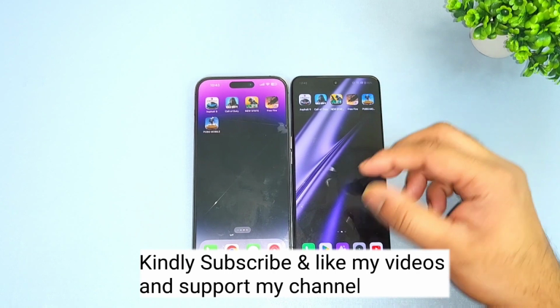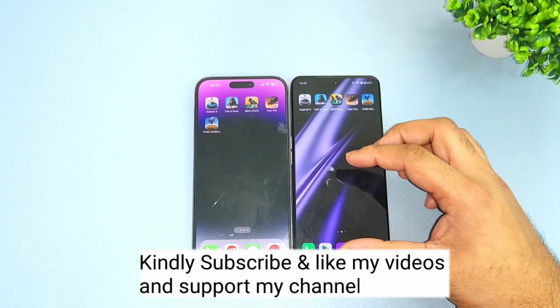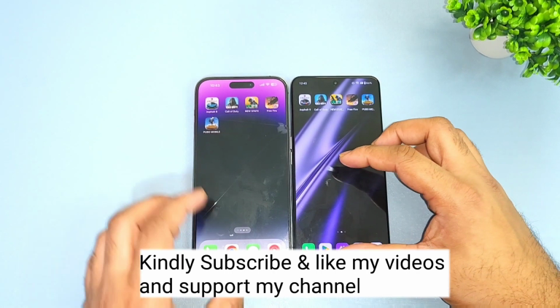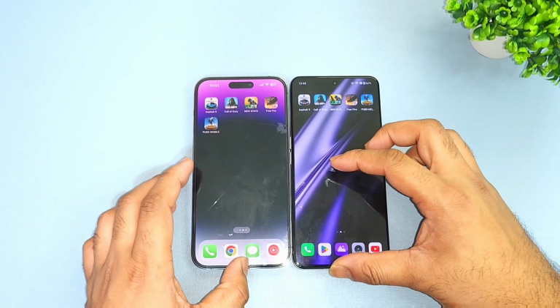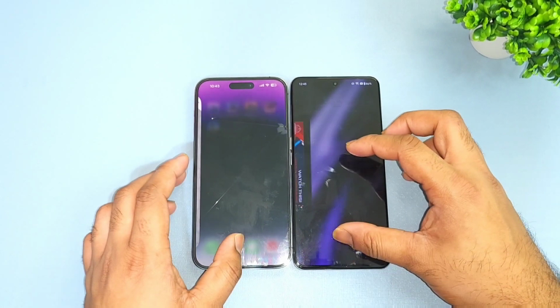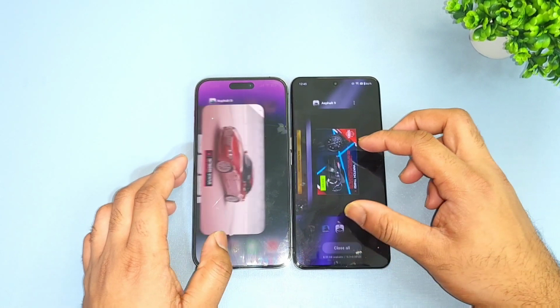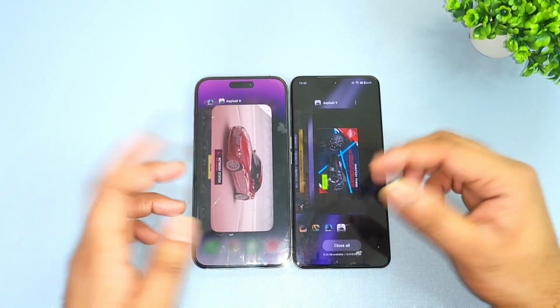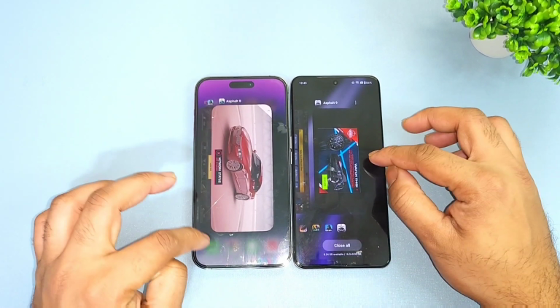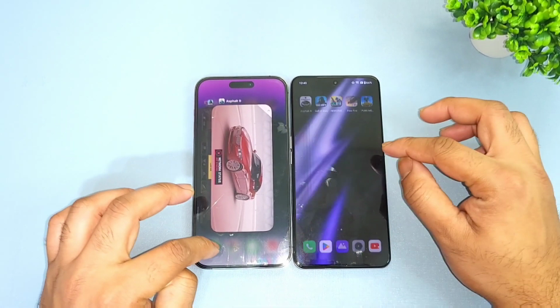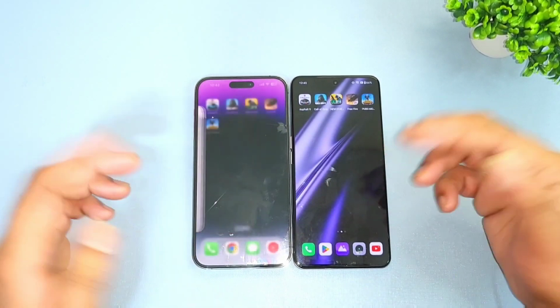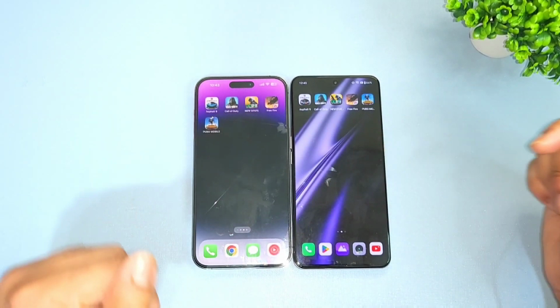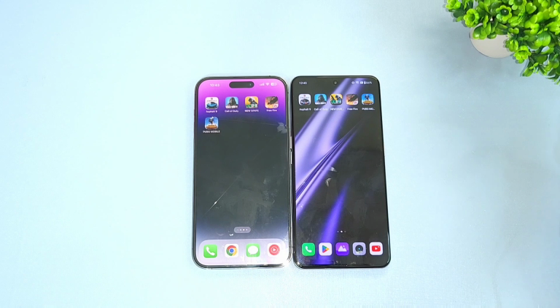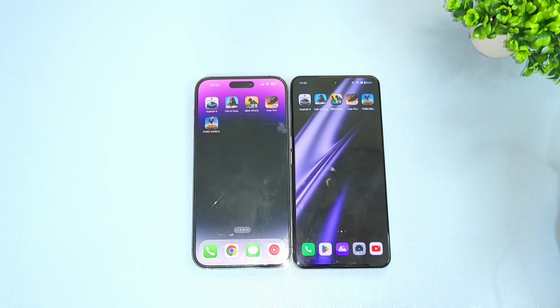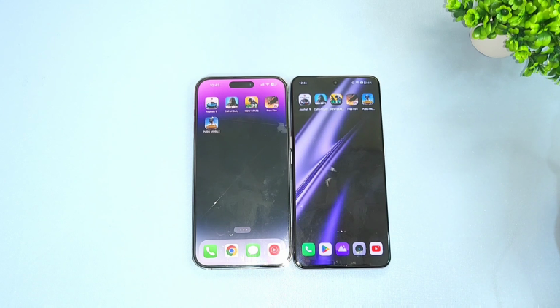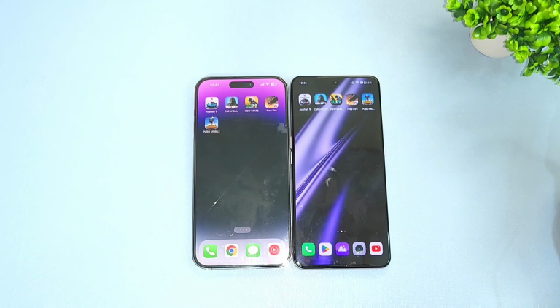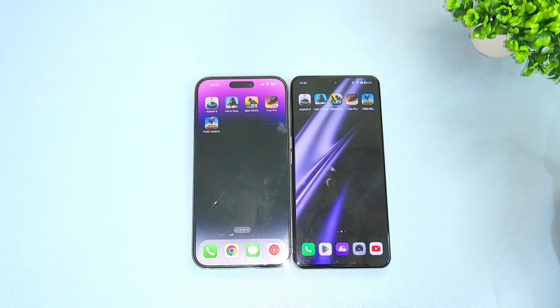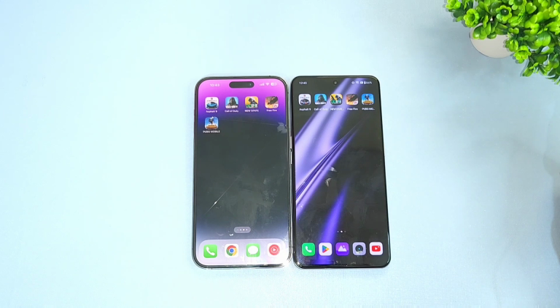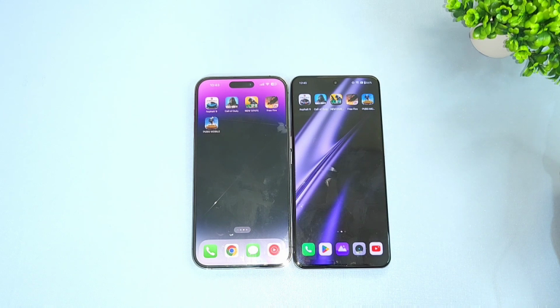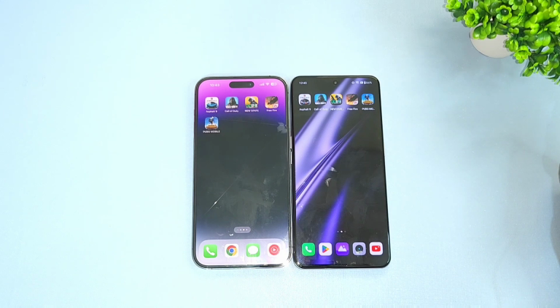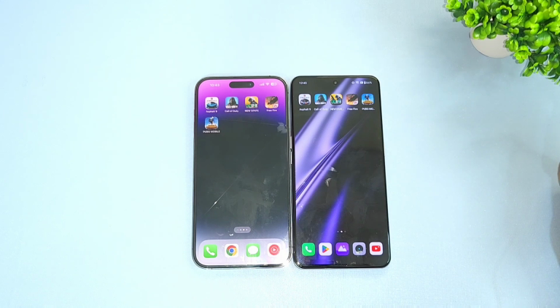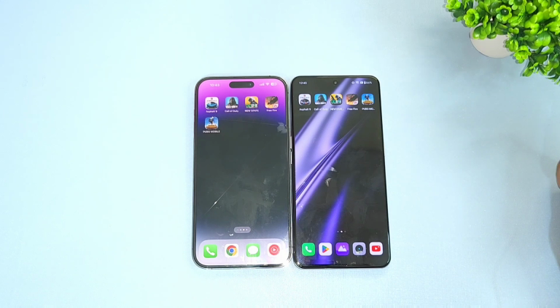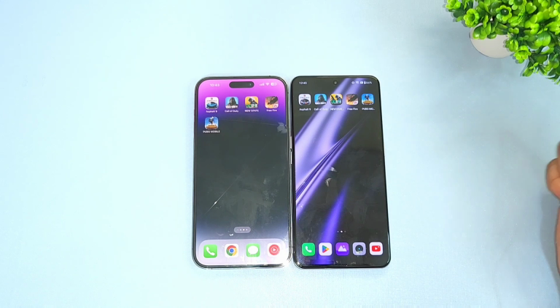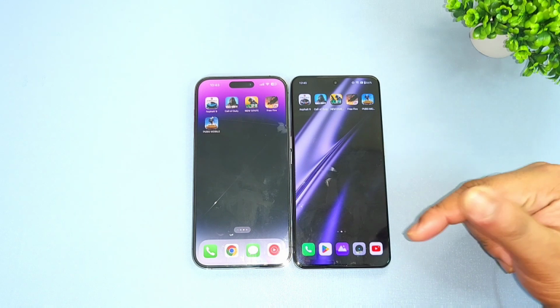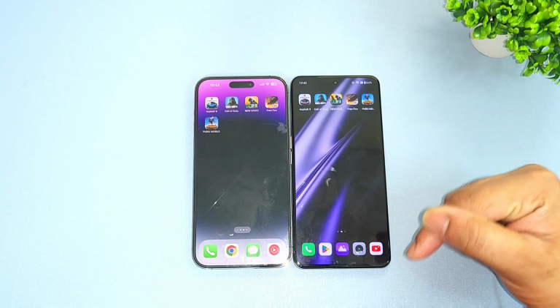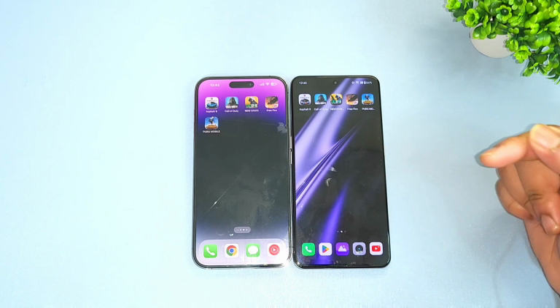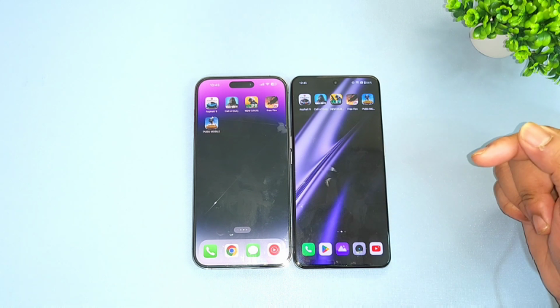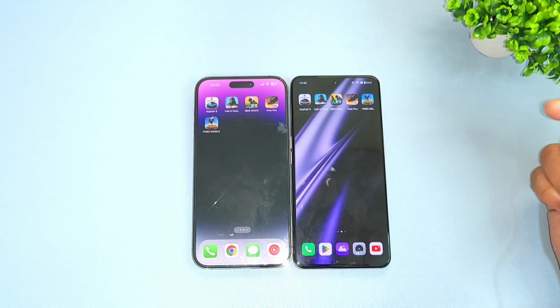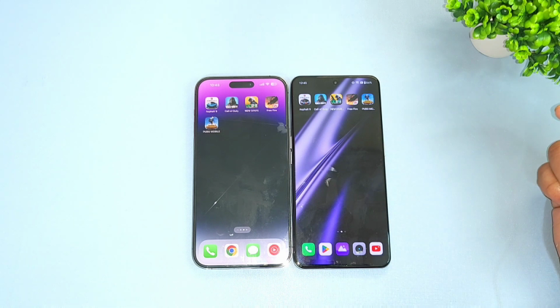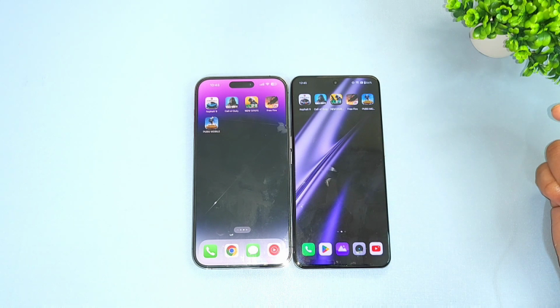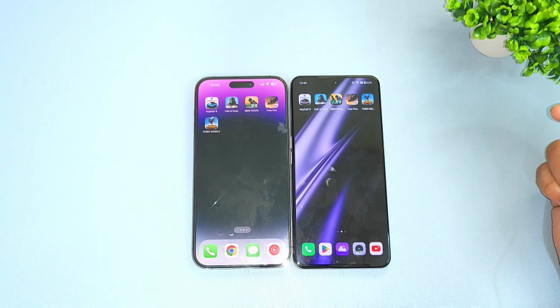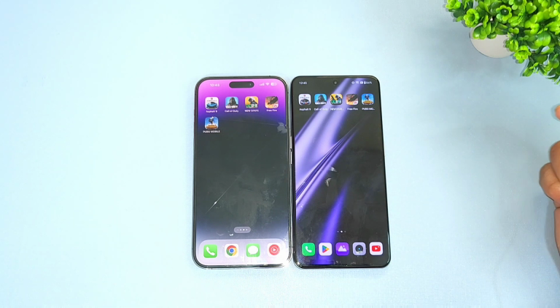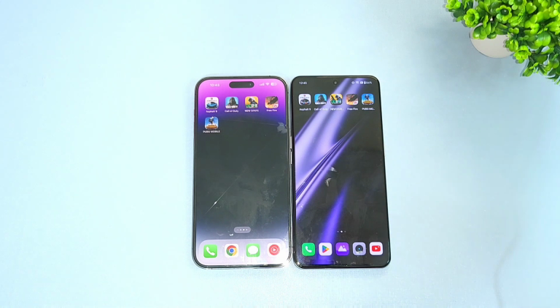Thank you for watching. This was the quick 5 heavy games speed test and RAM management comparison between these two phones. If you have any other doubts, let me know in the comments below. Until then, stay tuned — signing off. Check the links in the description for more videos as well. Bye!